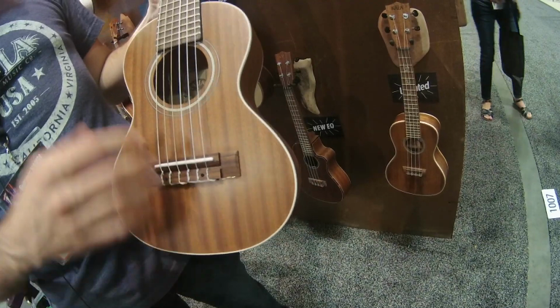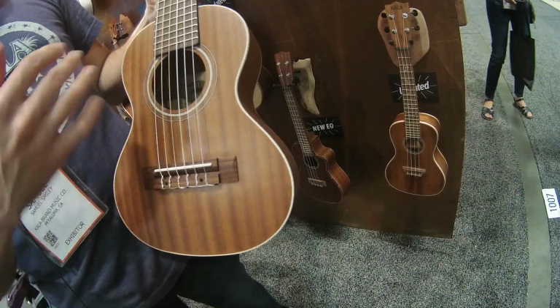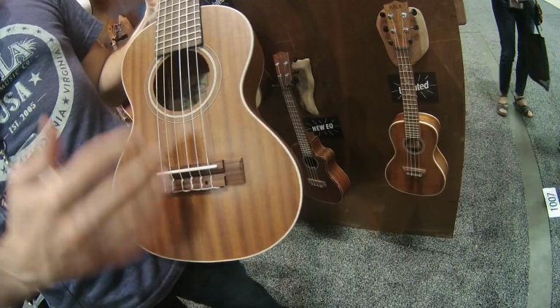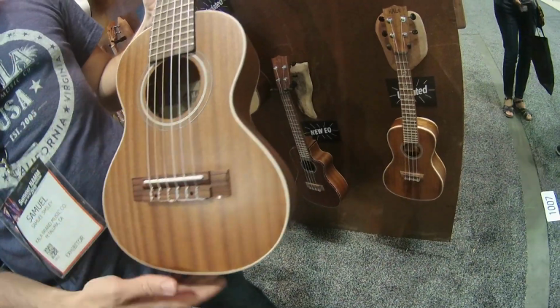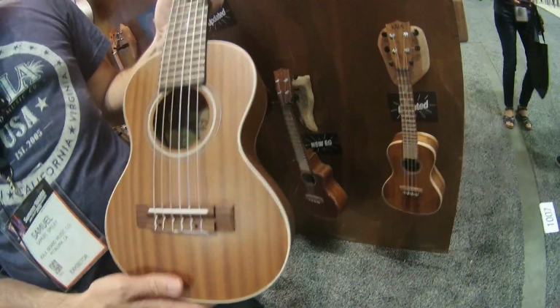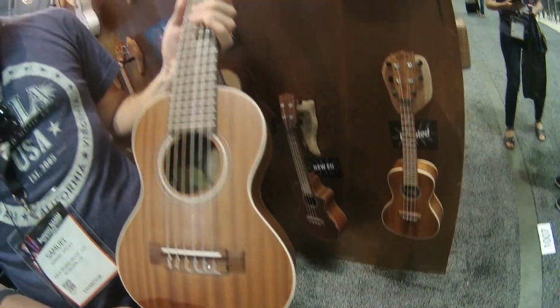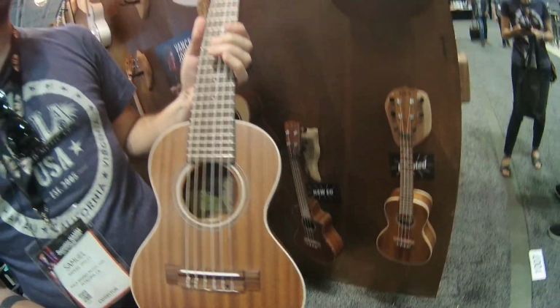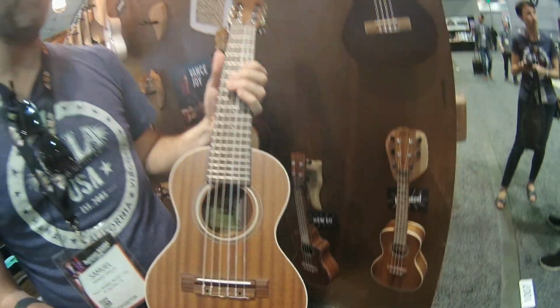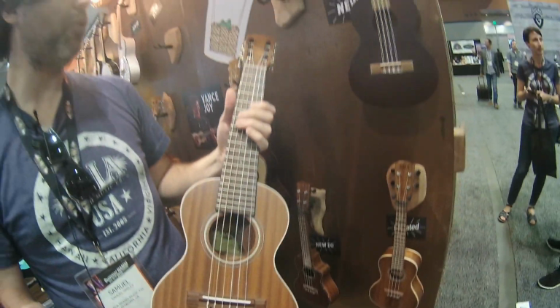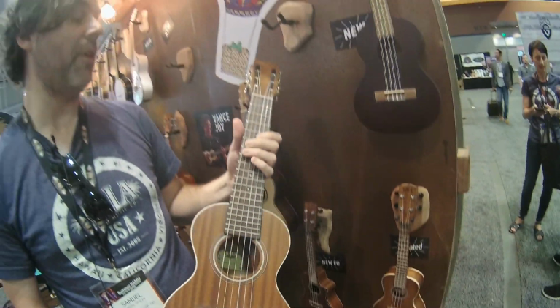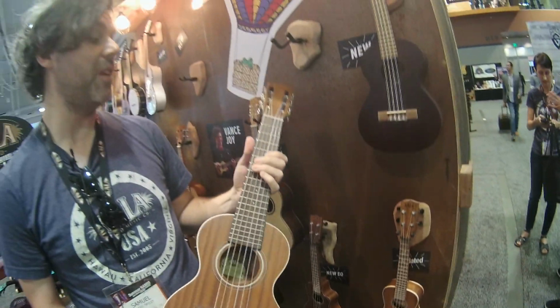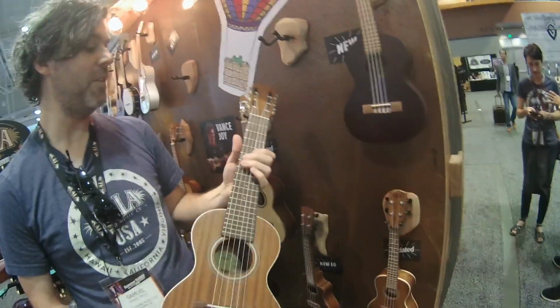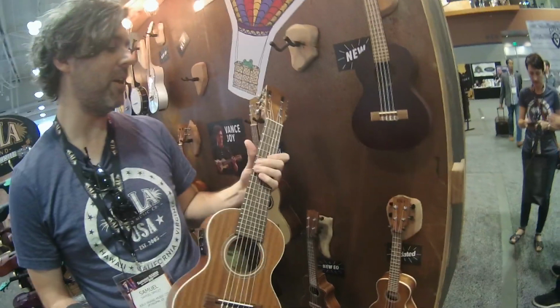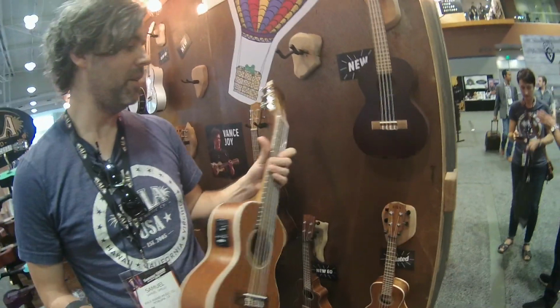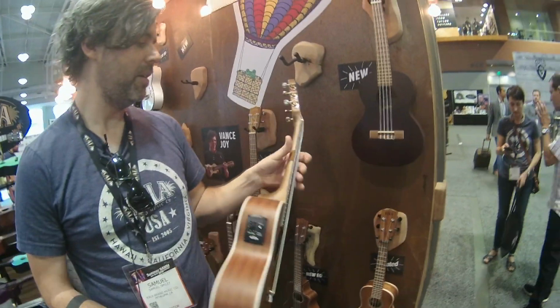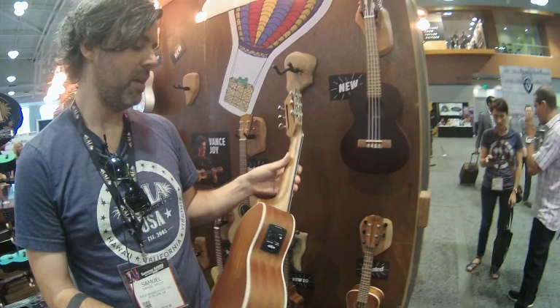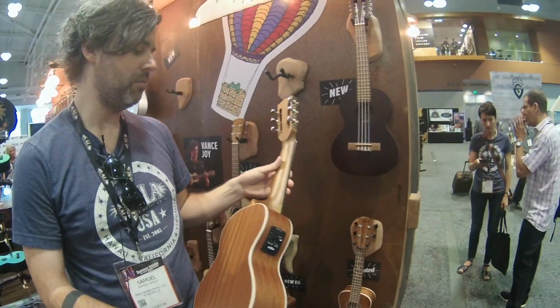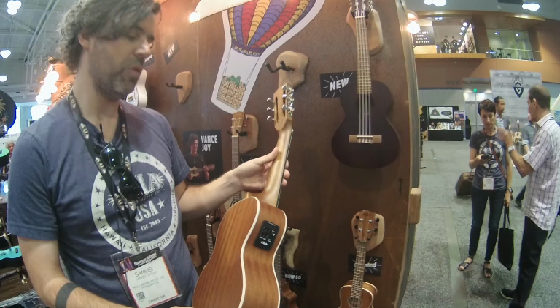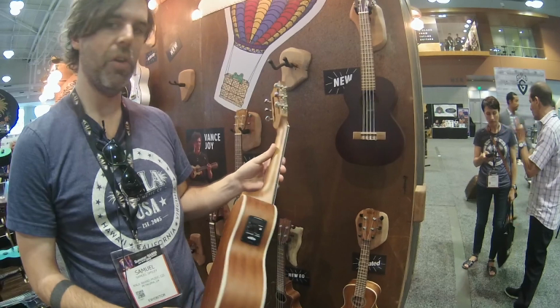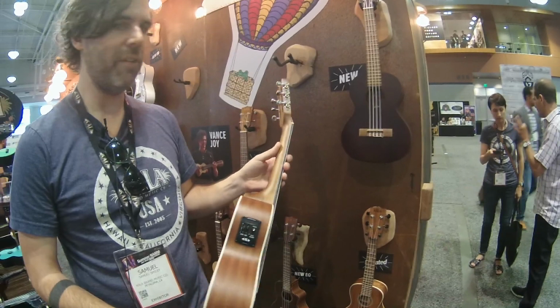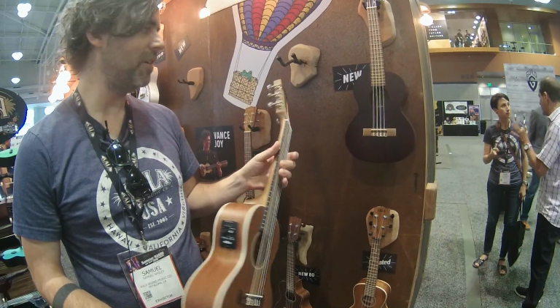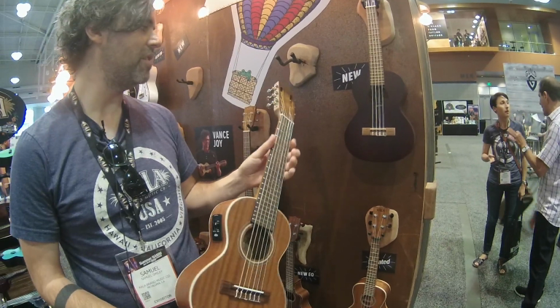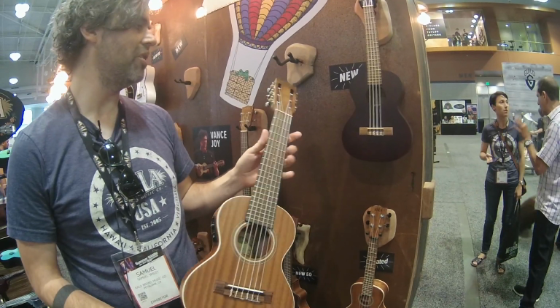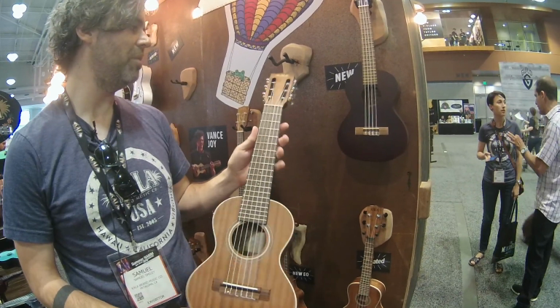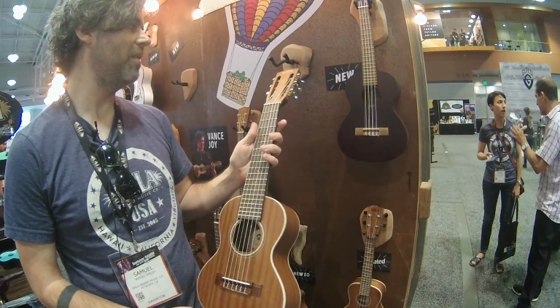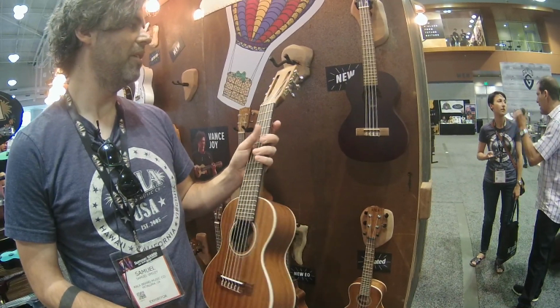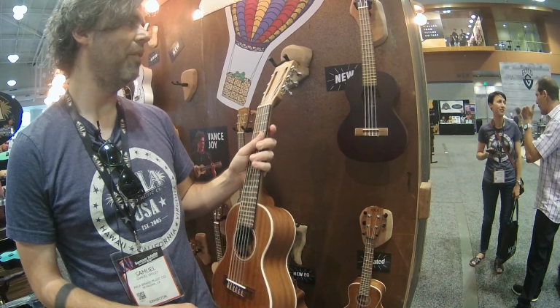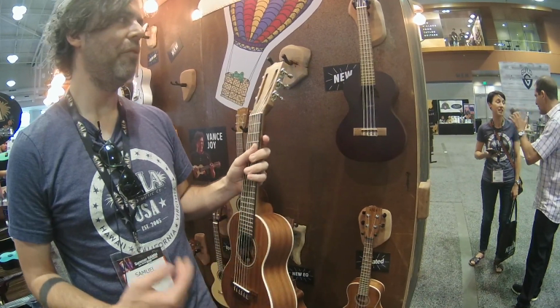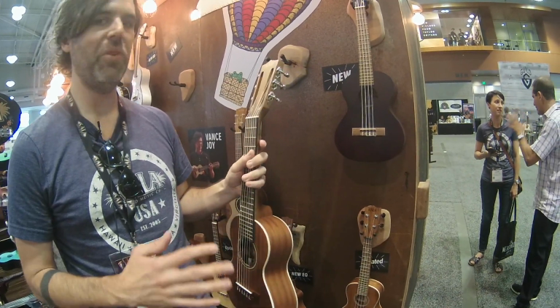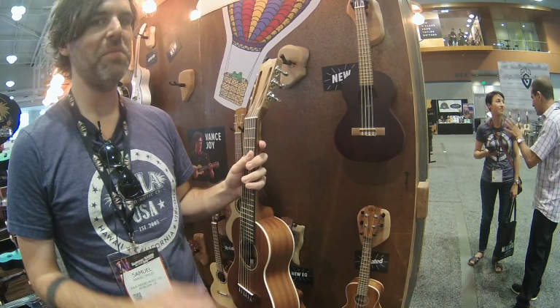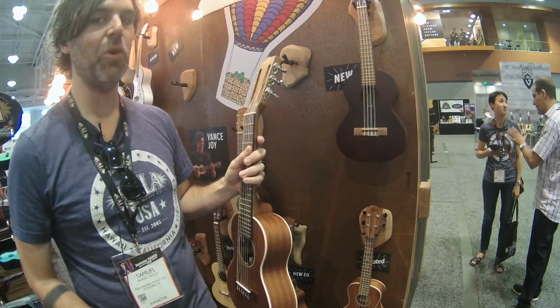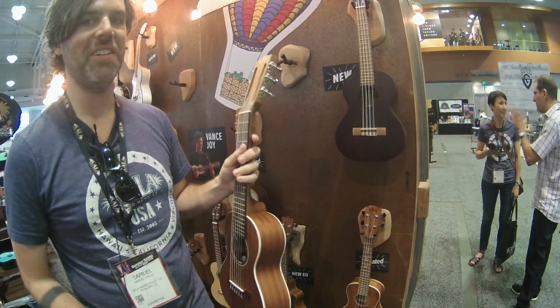Tuned like a guitar — keep it up at the fifth fret. And it's great fun, great to take on trips, and fun to play some big chords on.